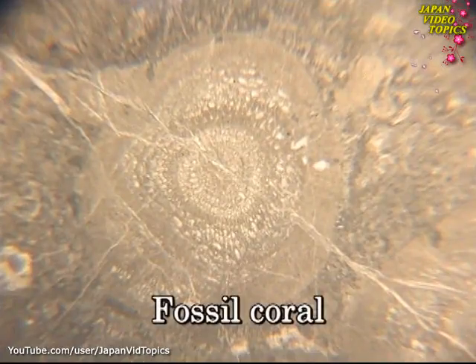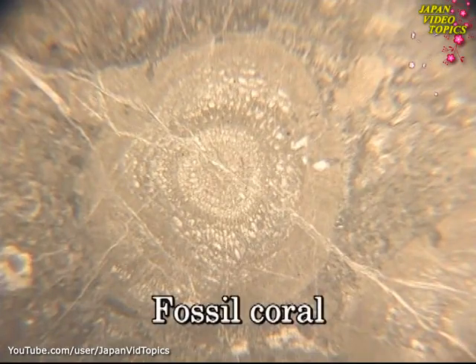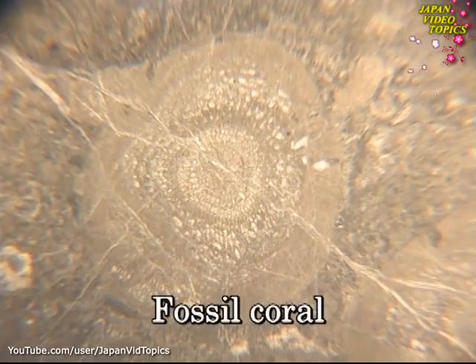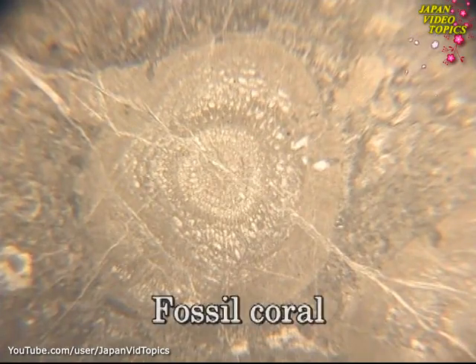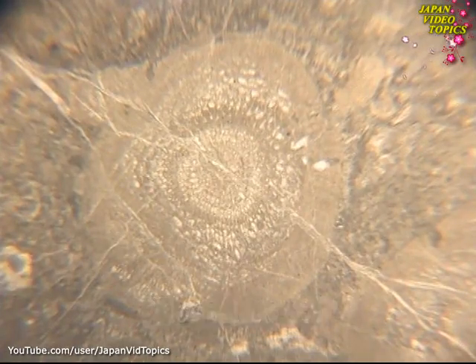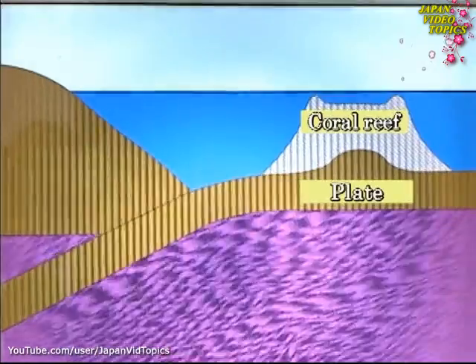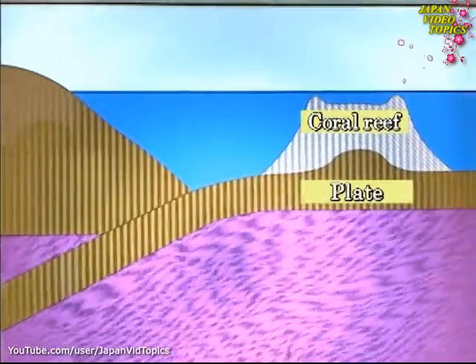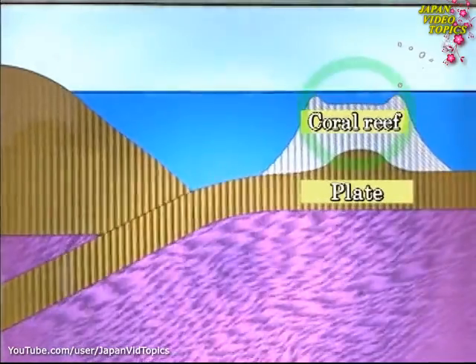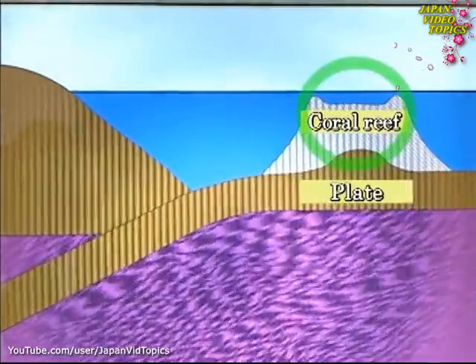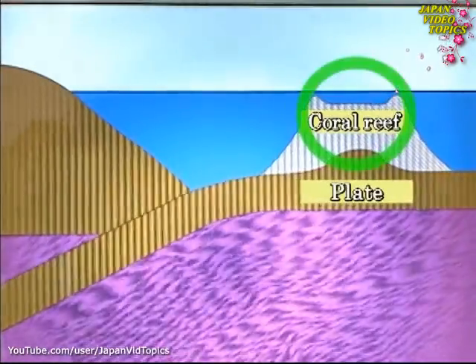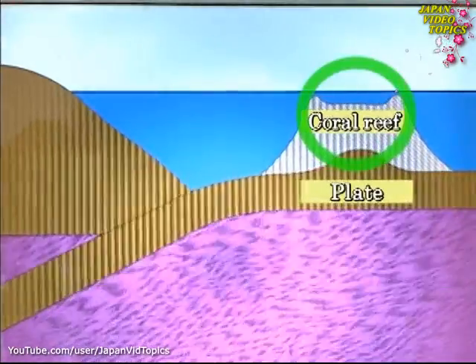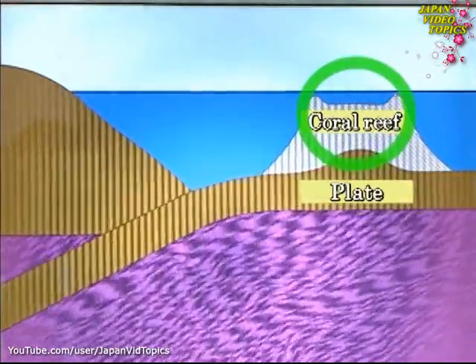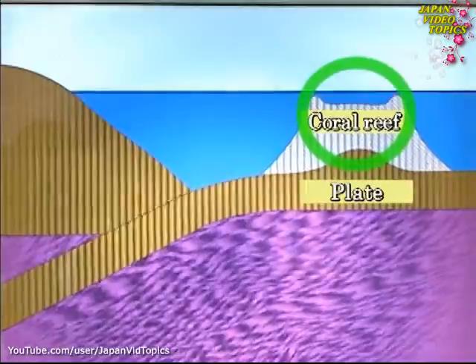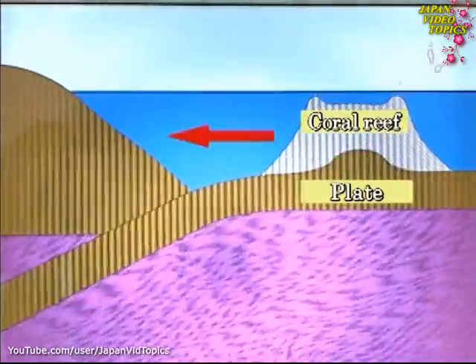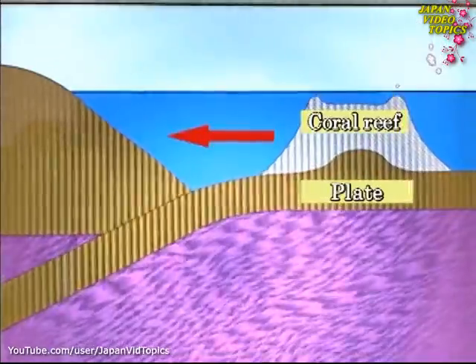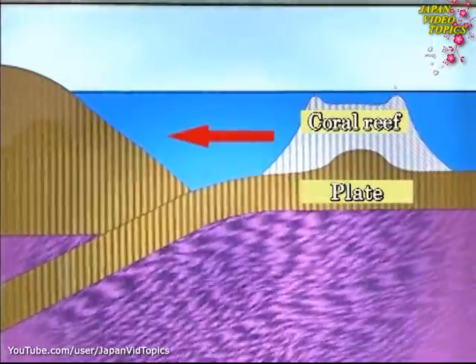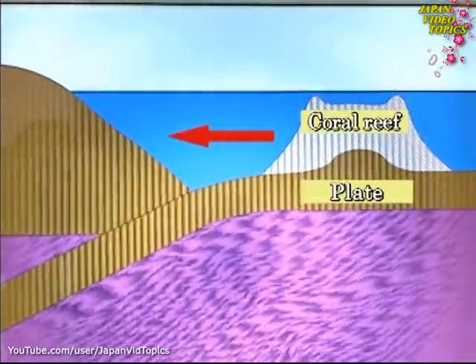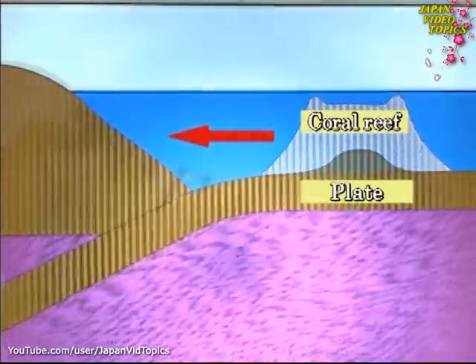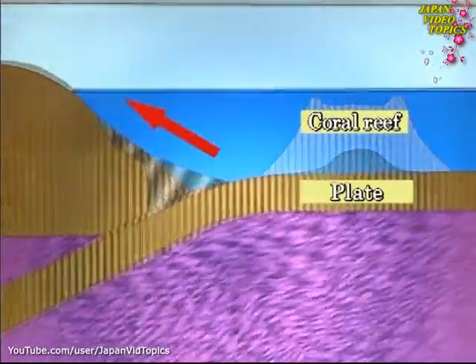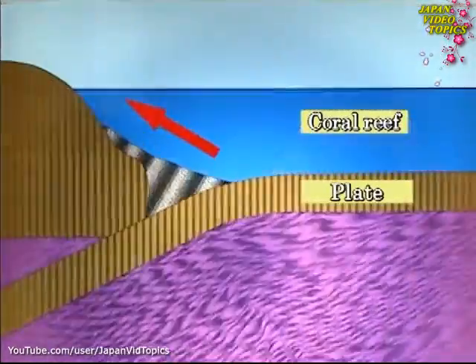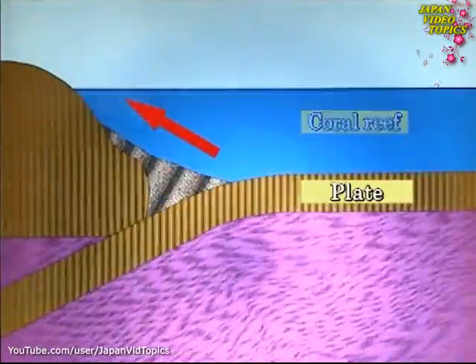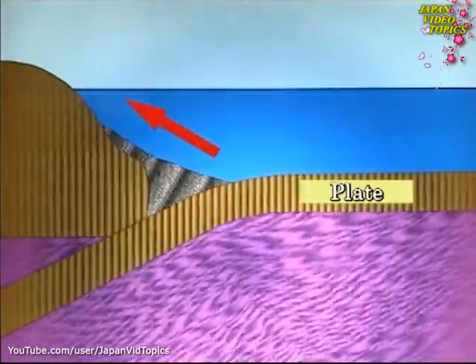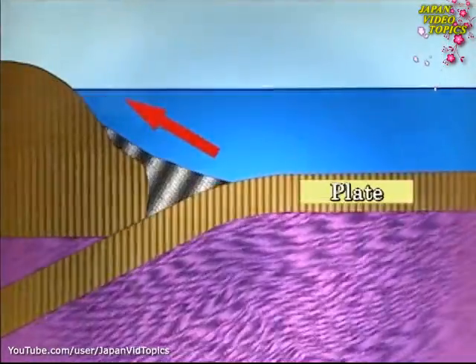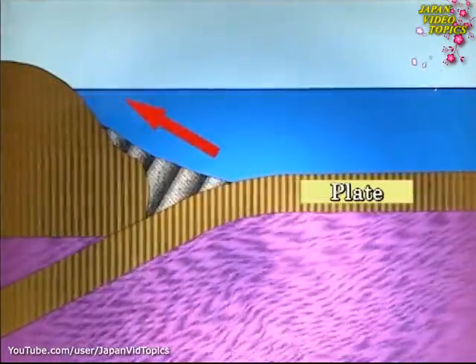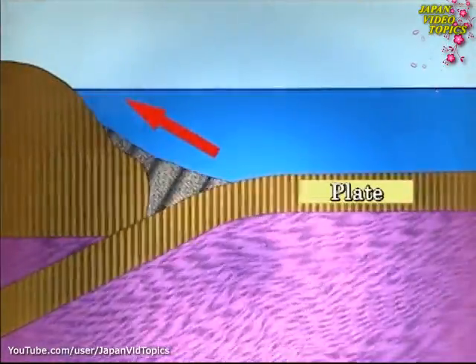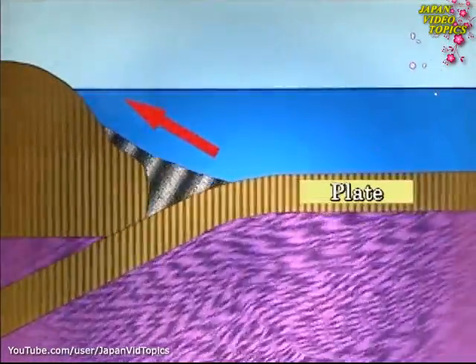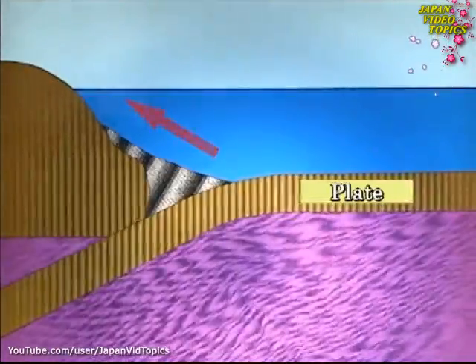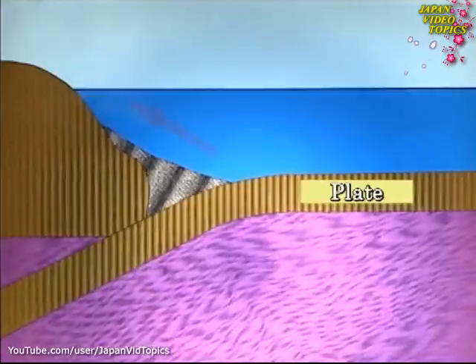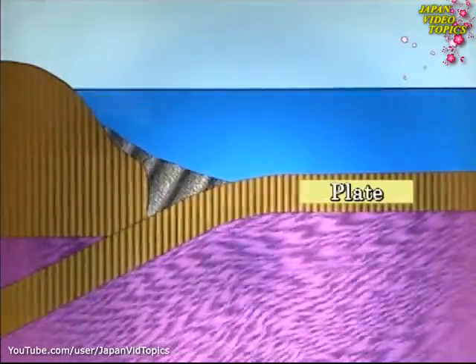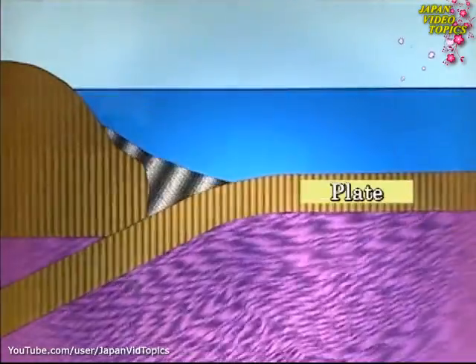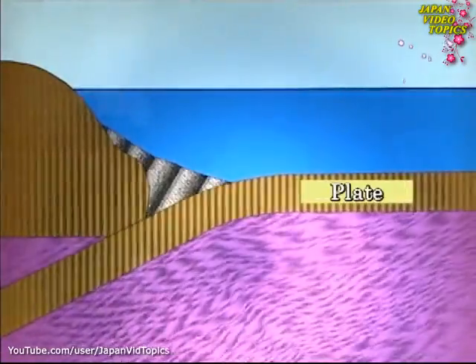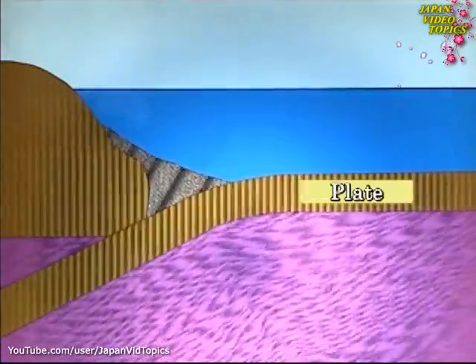A large coral reef was formed in the Pacific 350 million years ago. The movement of the ocean plates gradually pushed it onto the land, creating this limestone plateau.